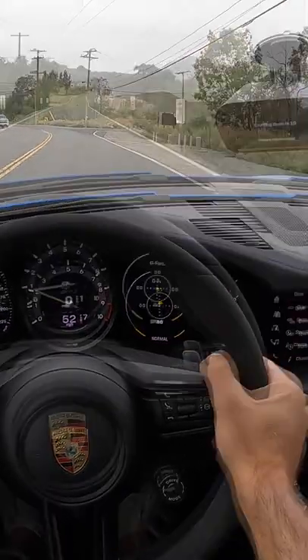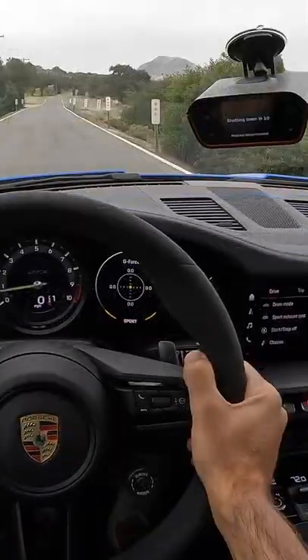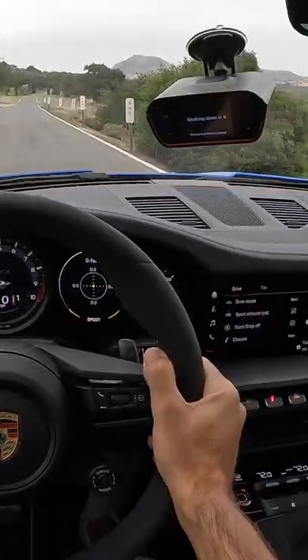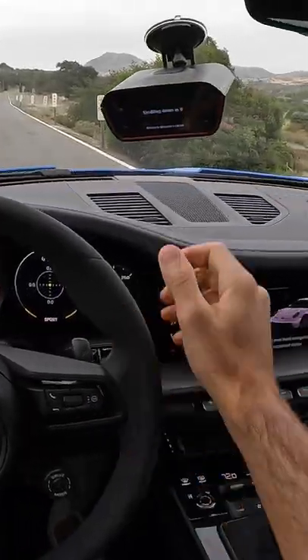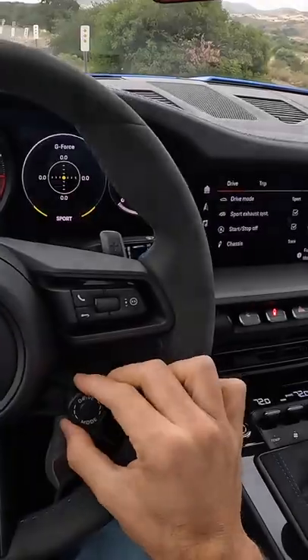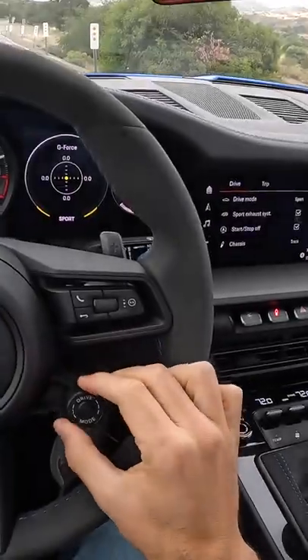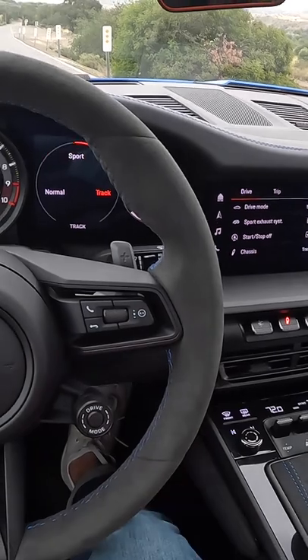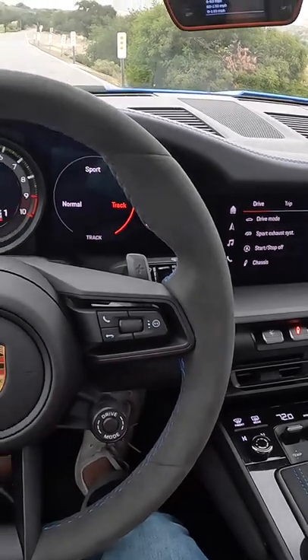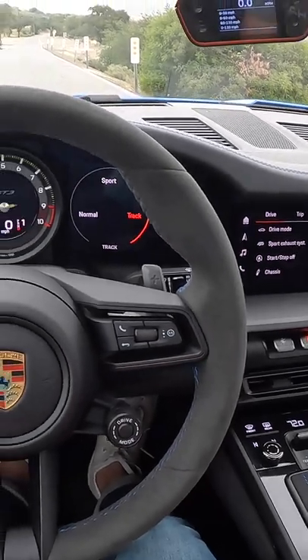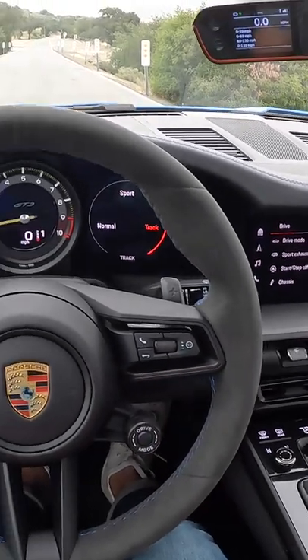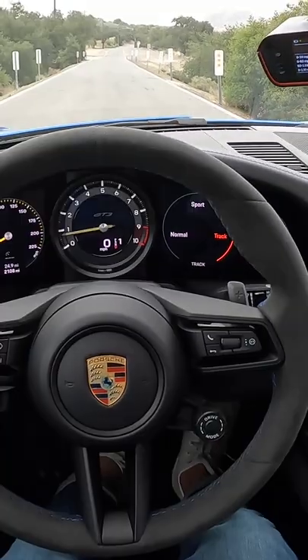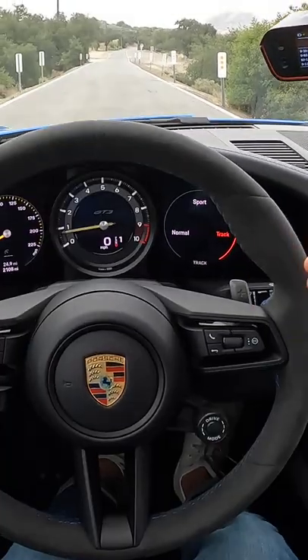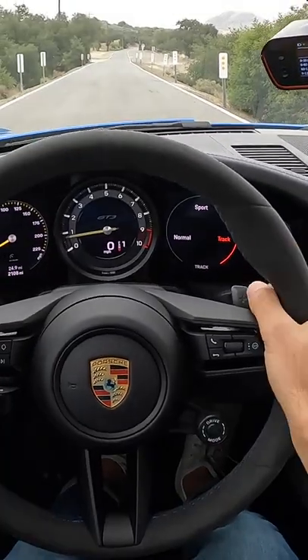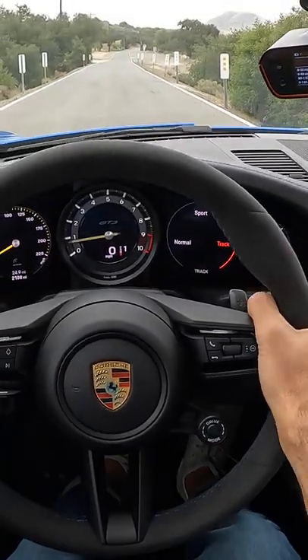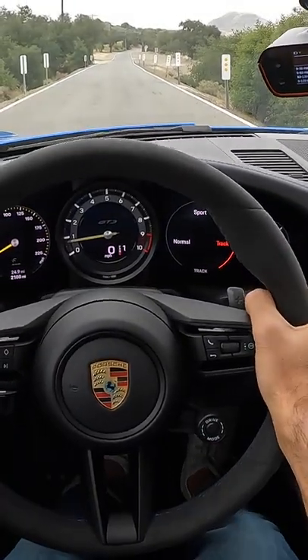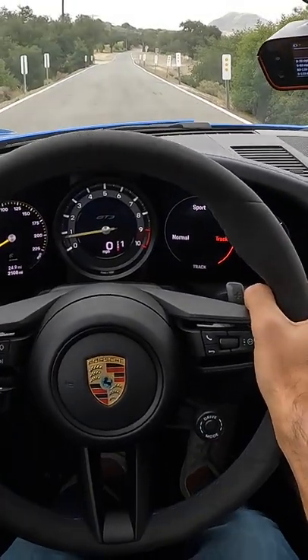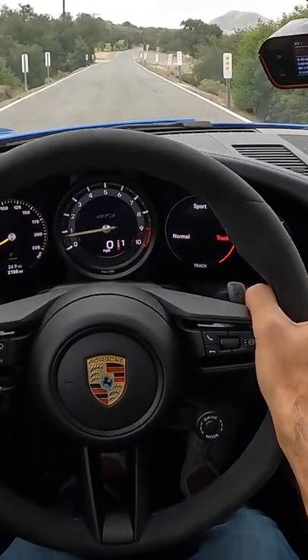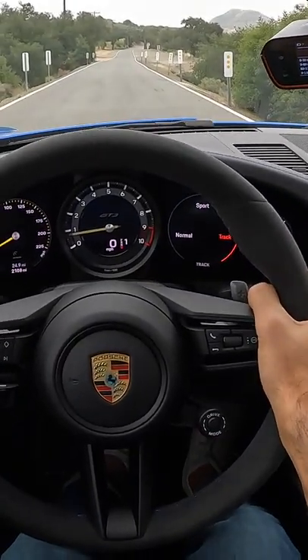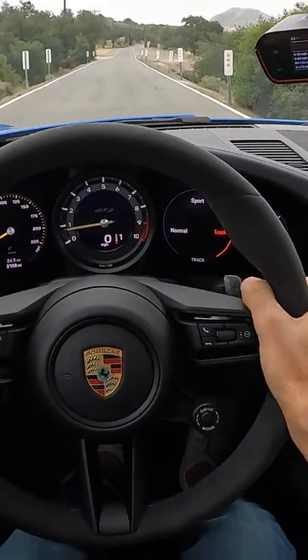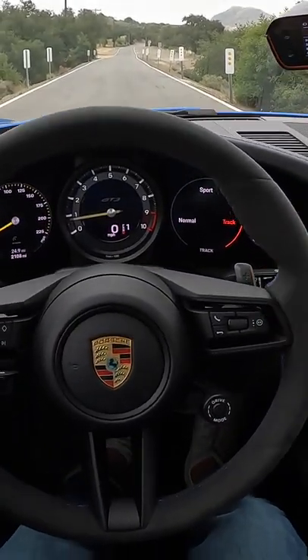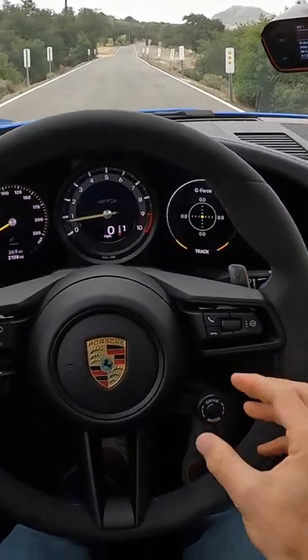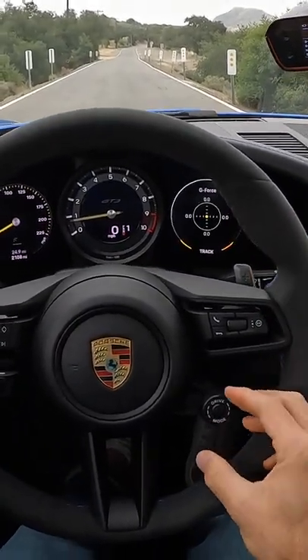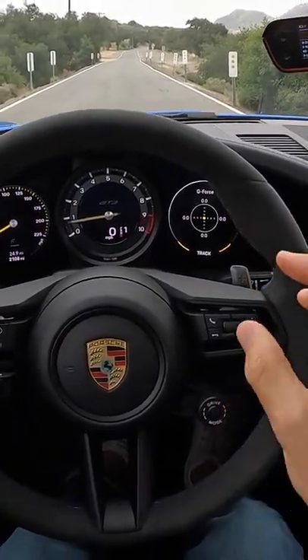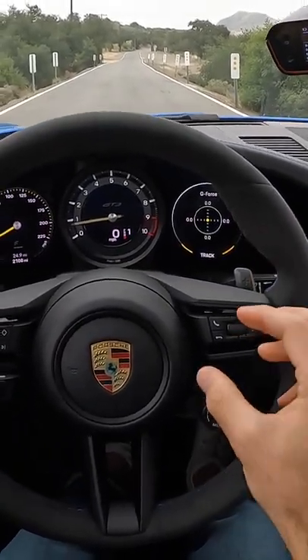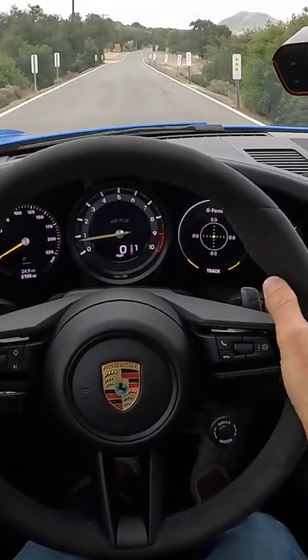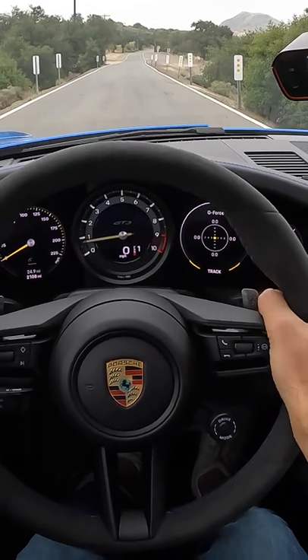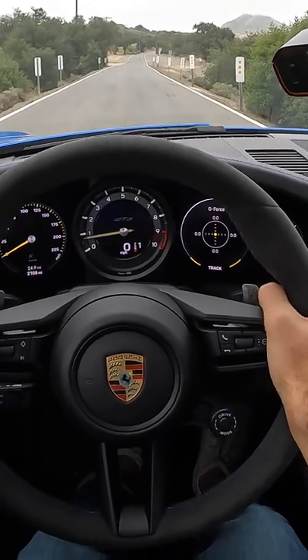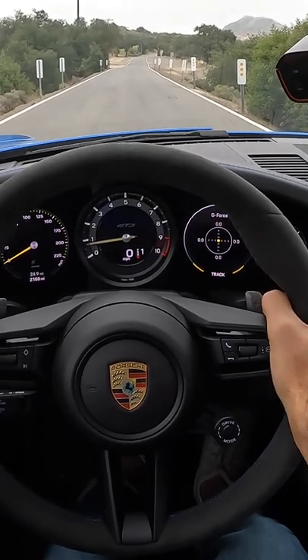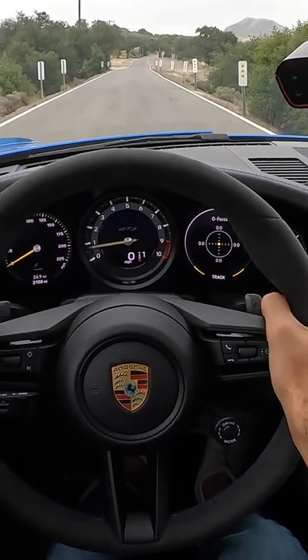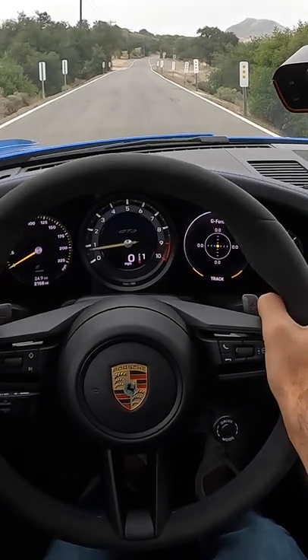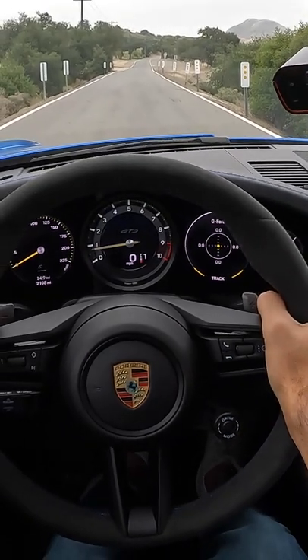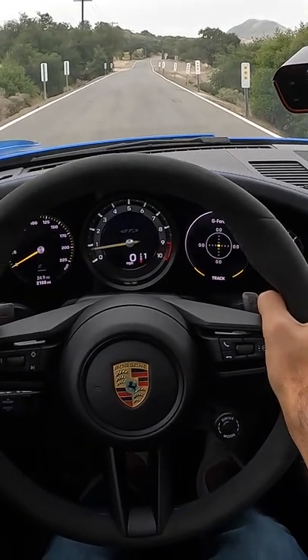Well, let's find out. When we go into track drive mode to do the launch control sequence, it's very simple — all you have to do is be in that mode and hold your foot hard on the brake.